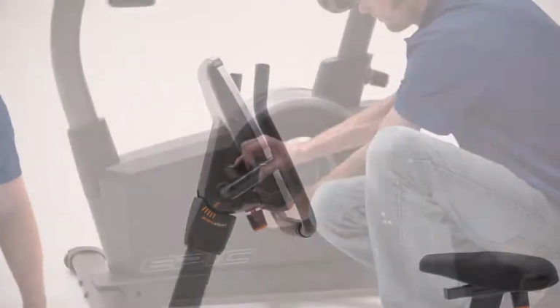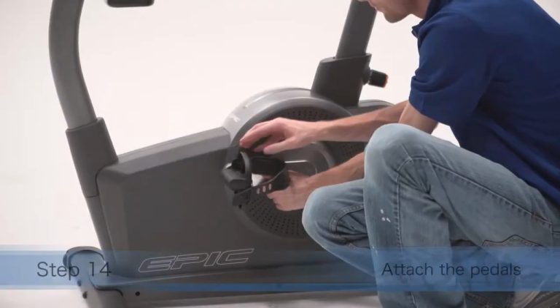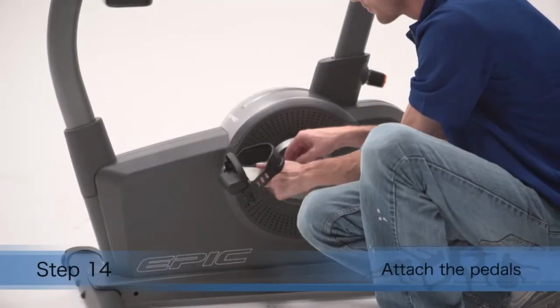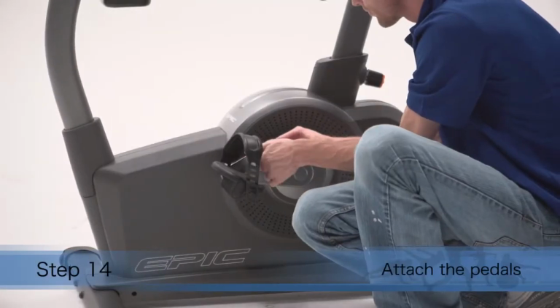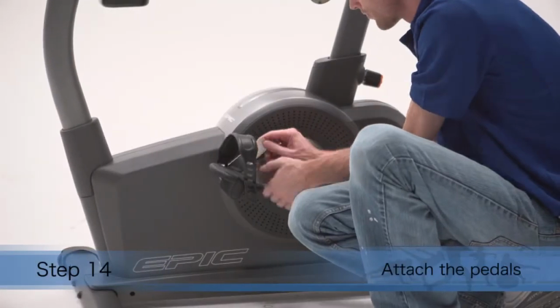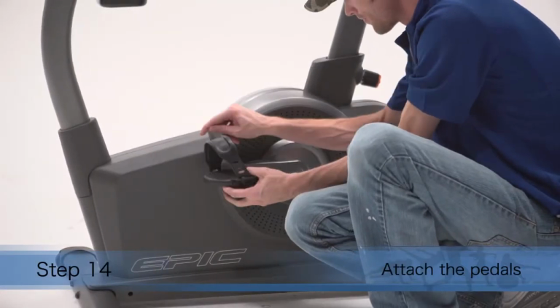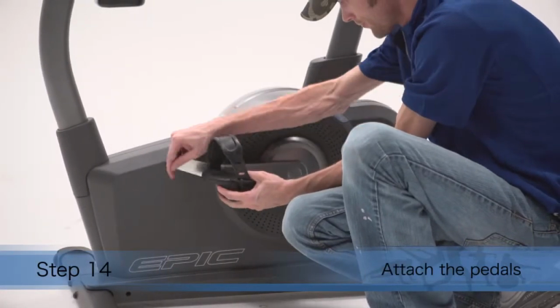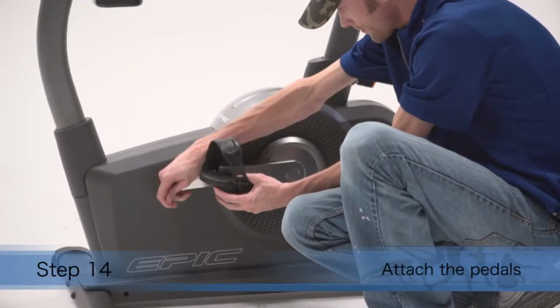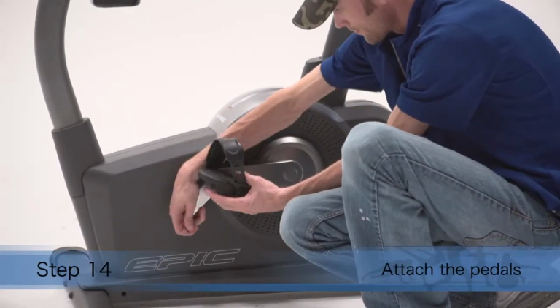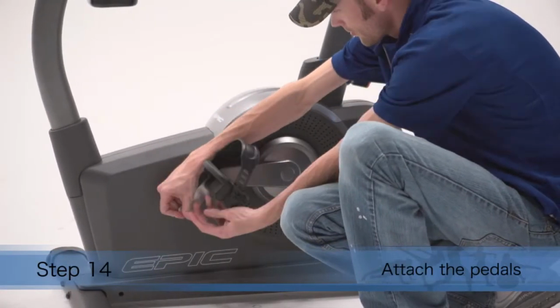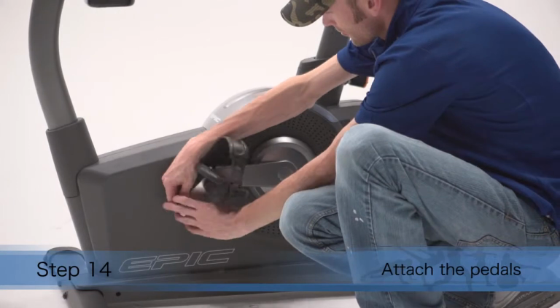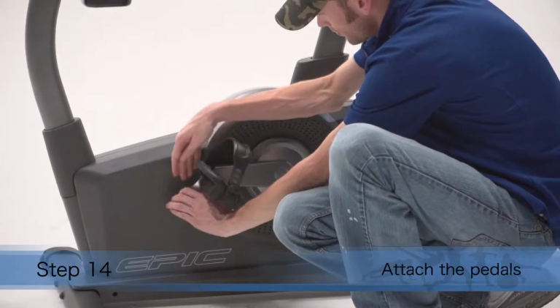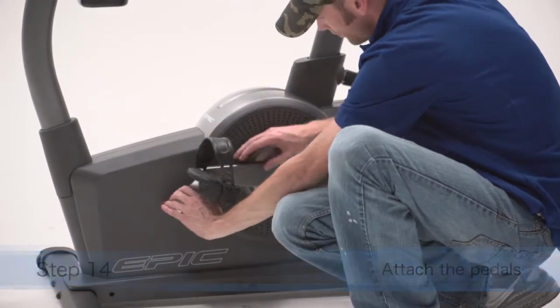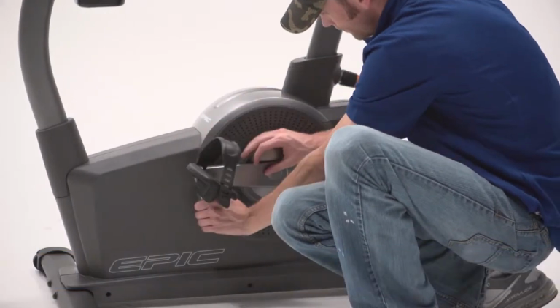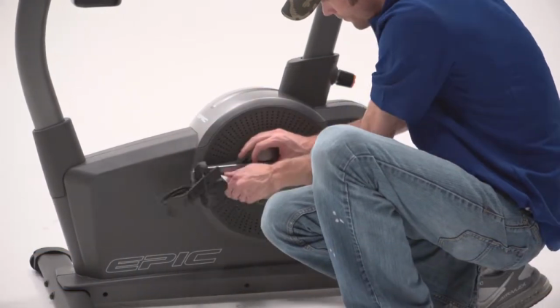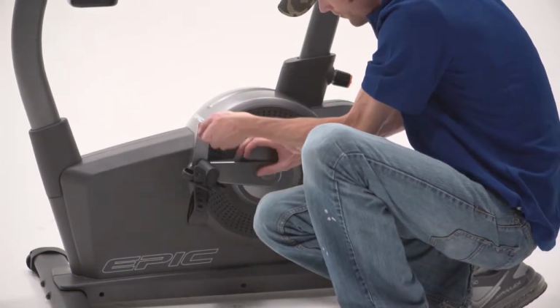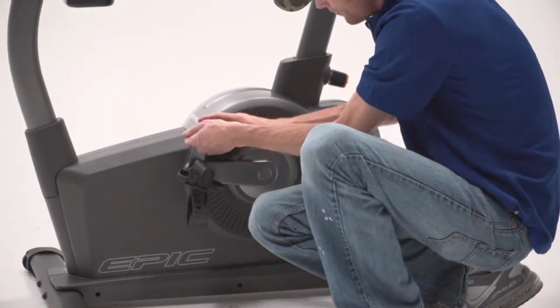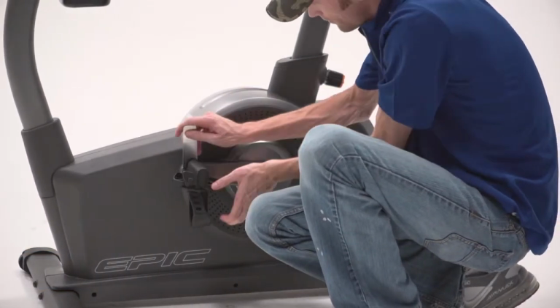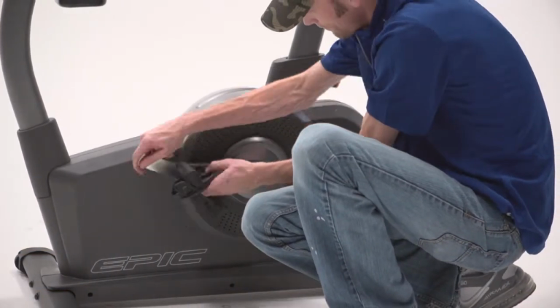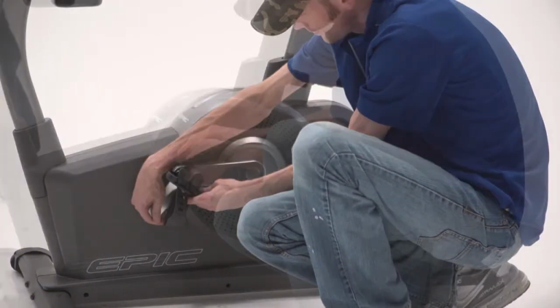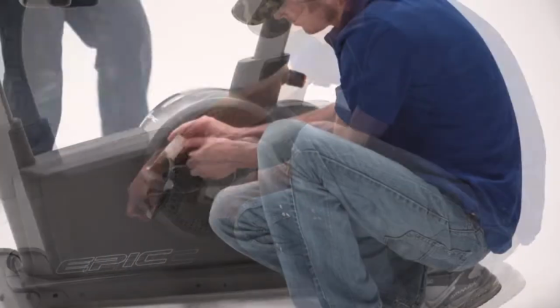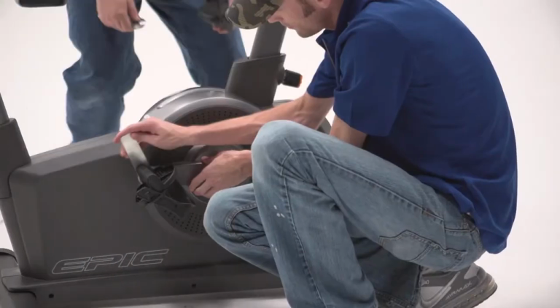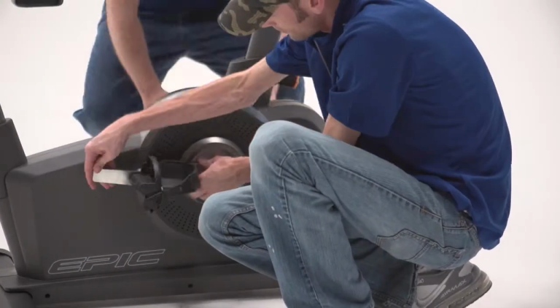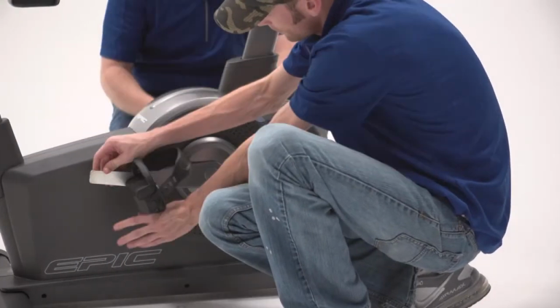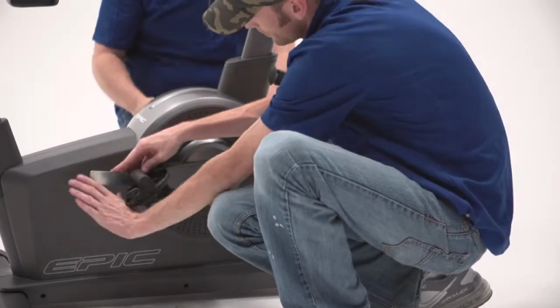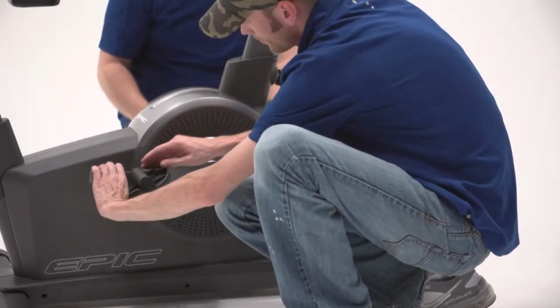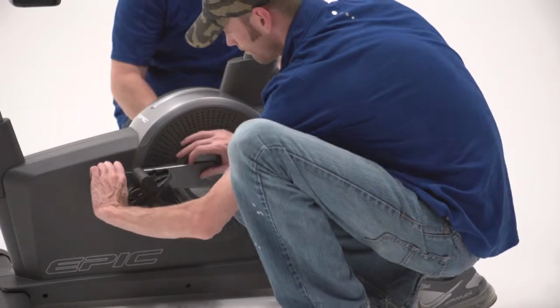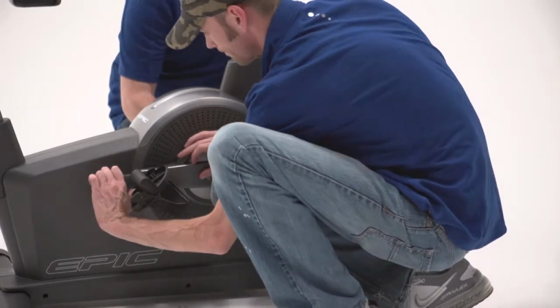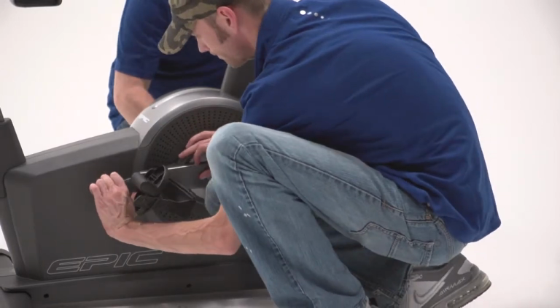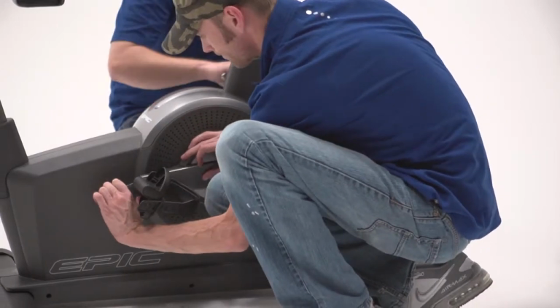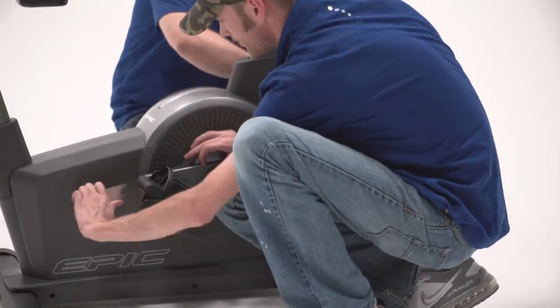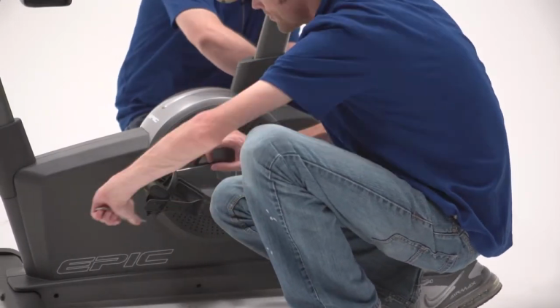Step 14. Using the included flat wrench, firmly tighten the left pedal counterclockwise into the left crank arm. Firmly tighten the right pedal clockwise into the right crank arm.